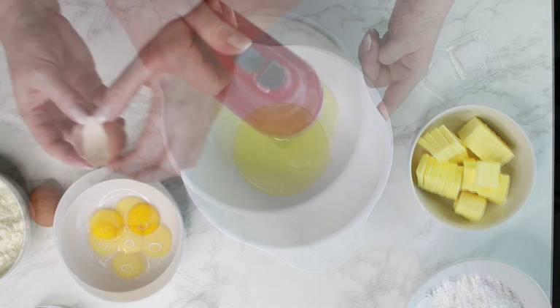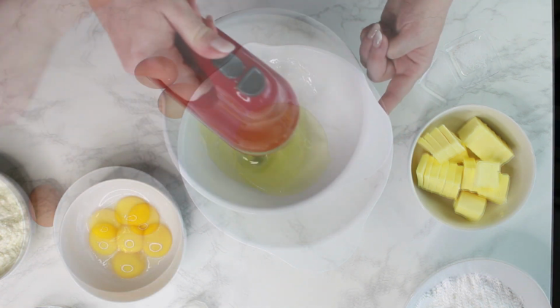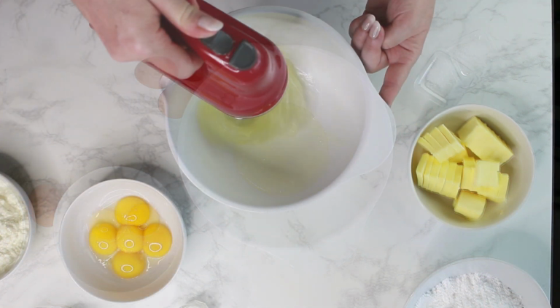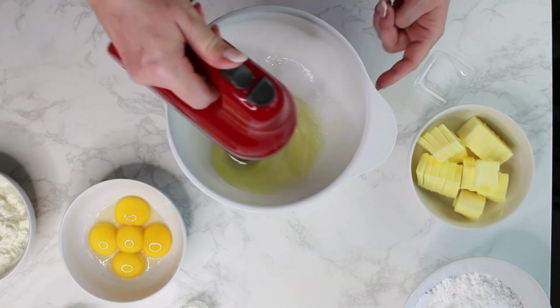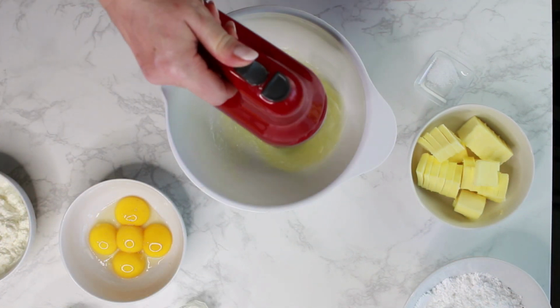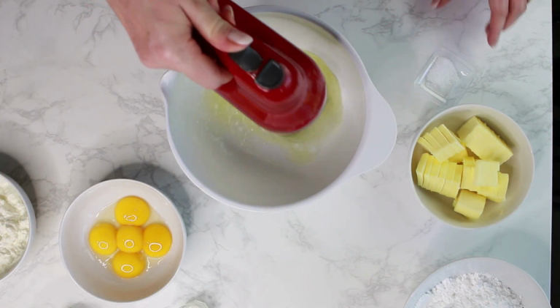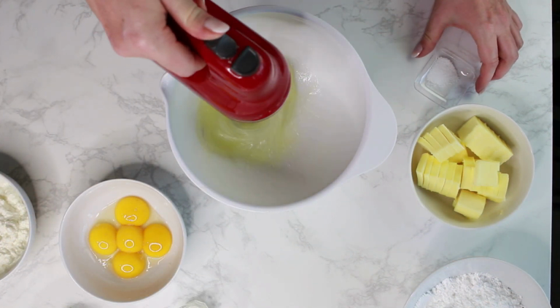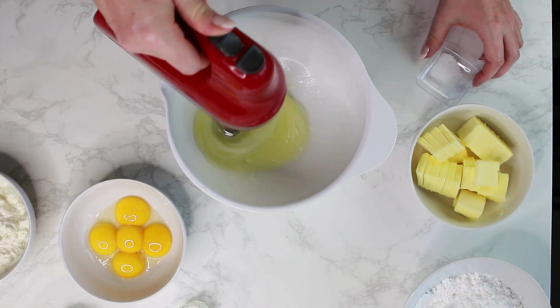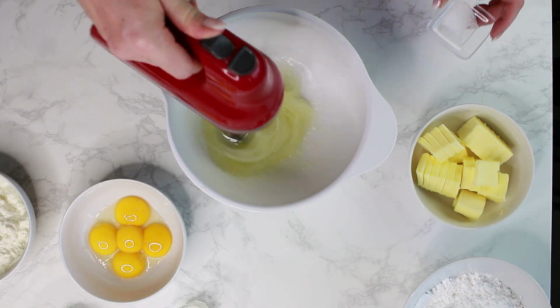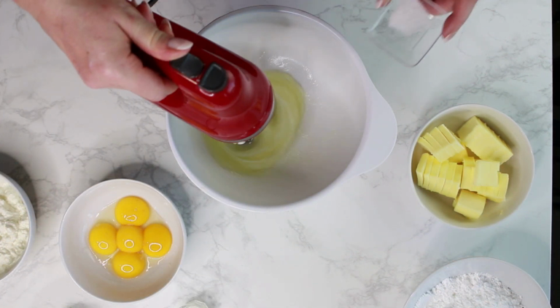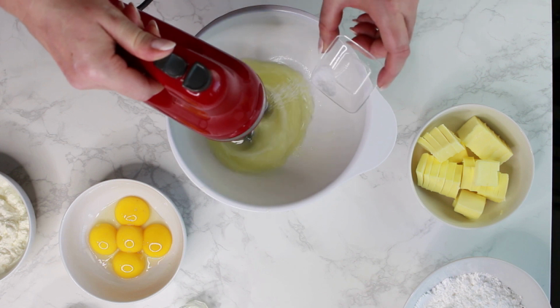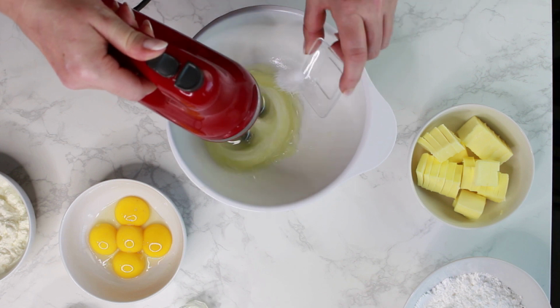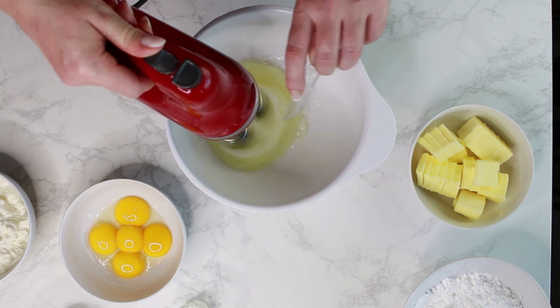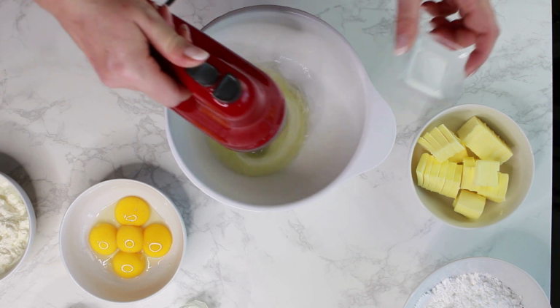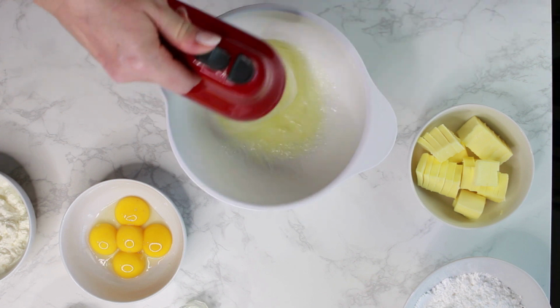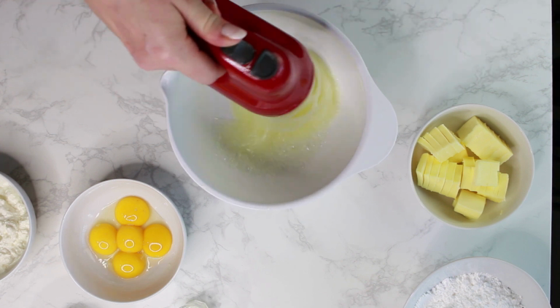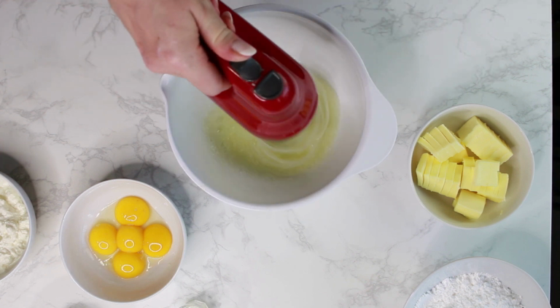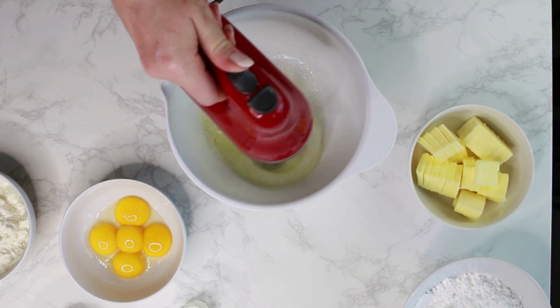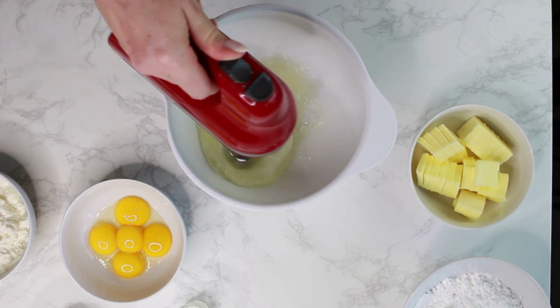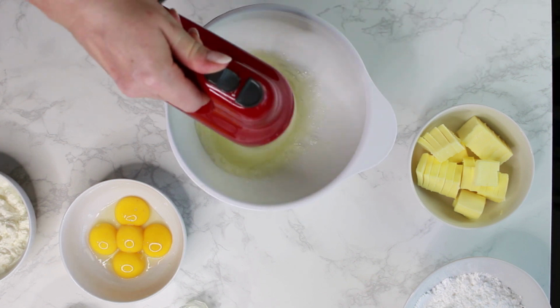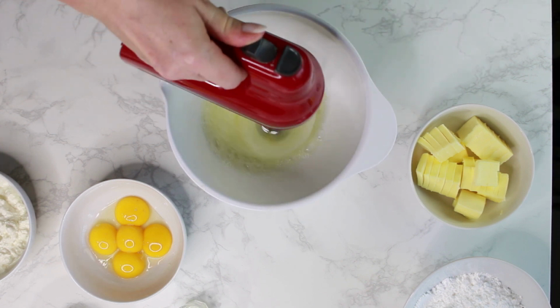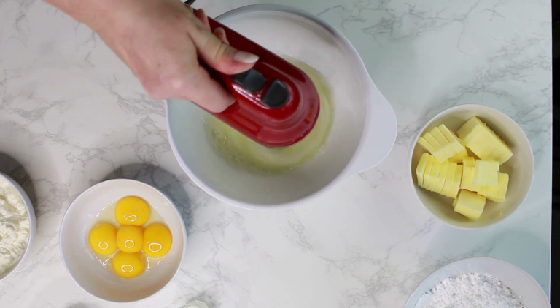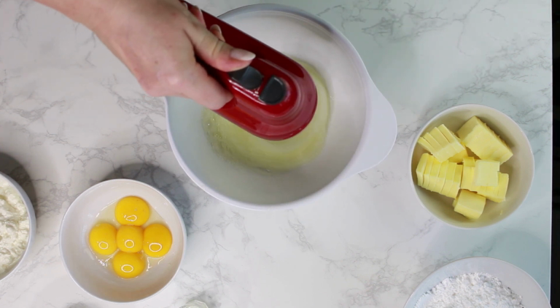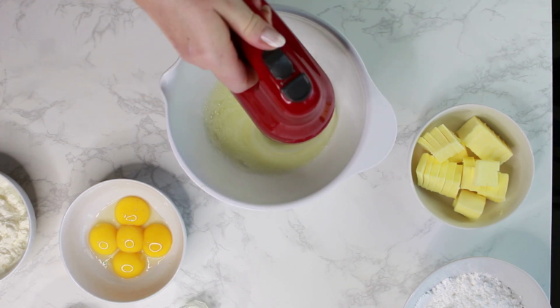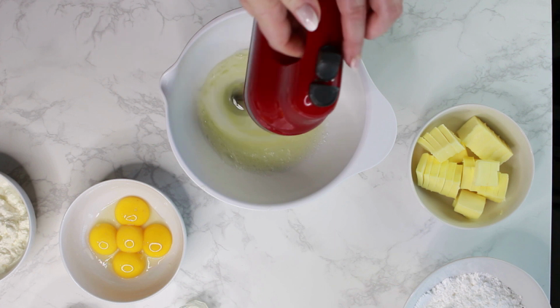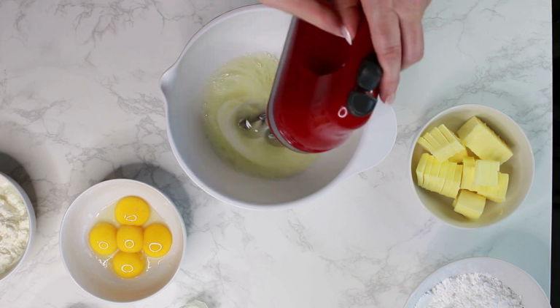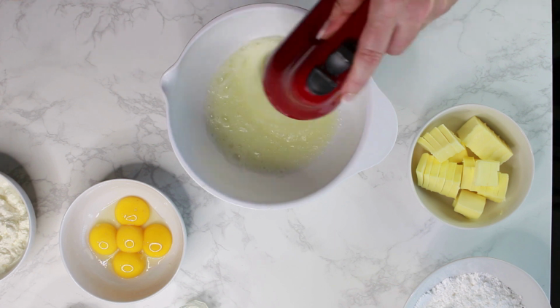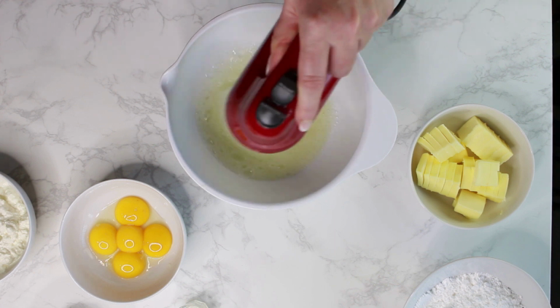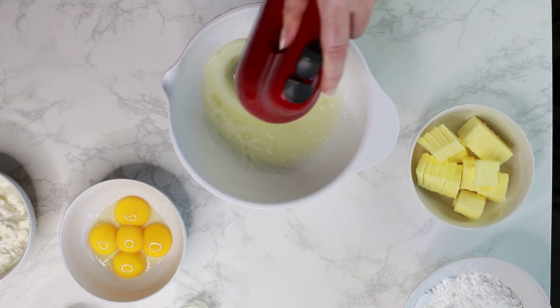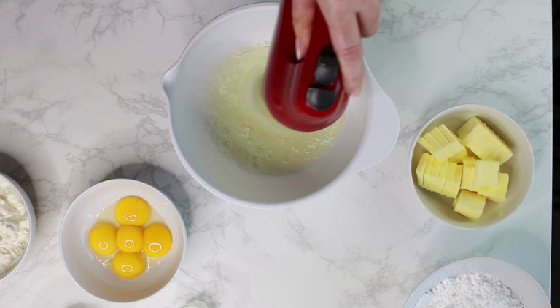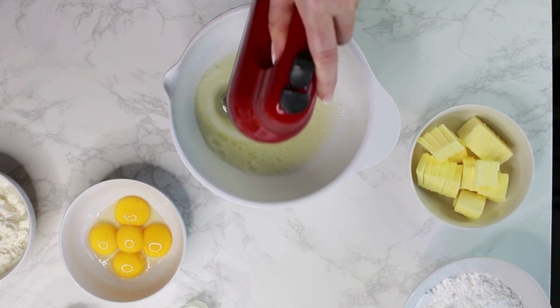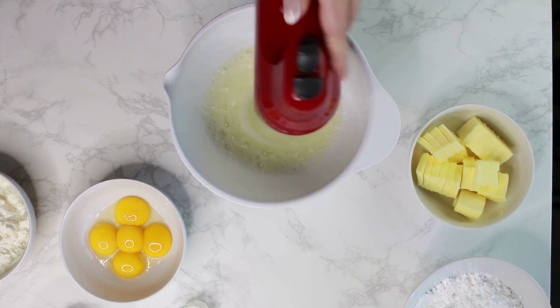Beat the egg whites with a pinch of salt until soft peaks form. Don't beat to stiff peaks, or the cake will not be as light as you want it to be.